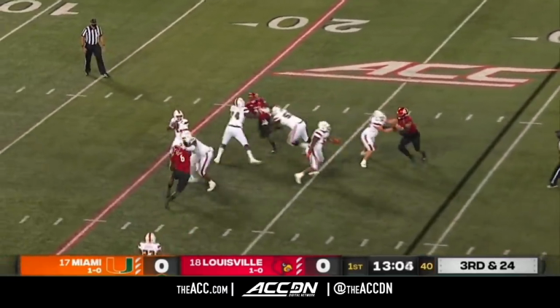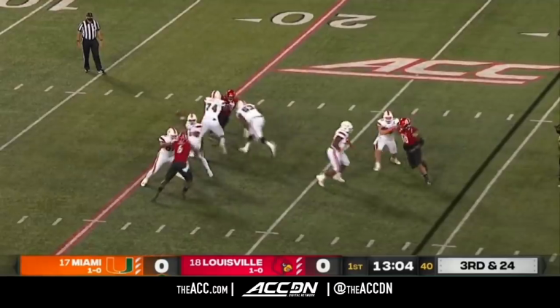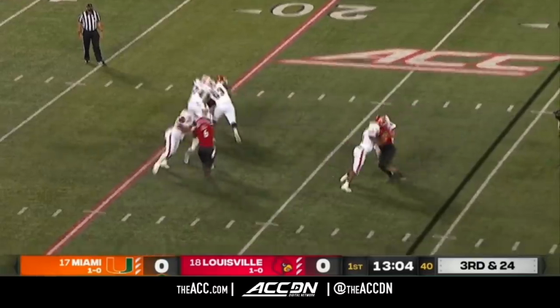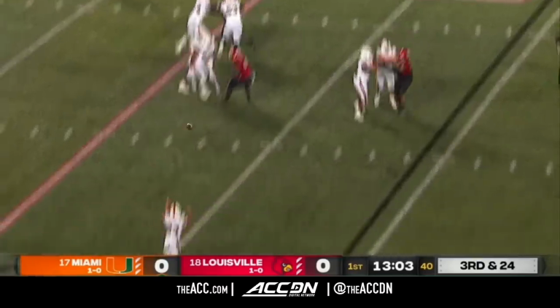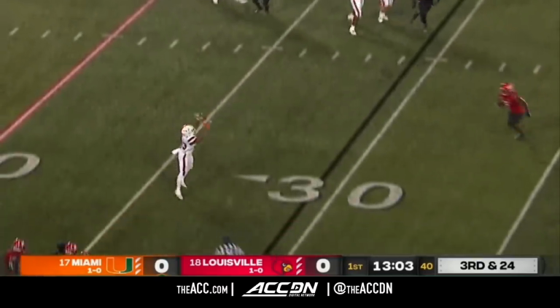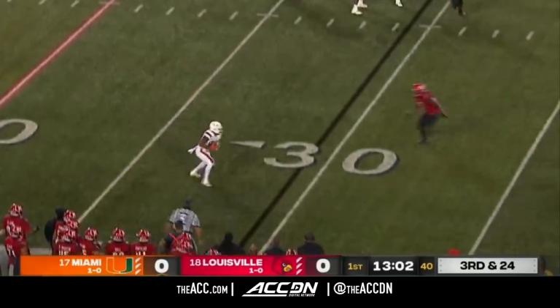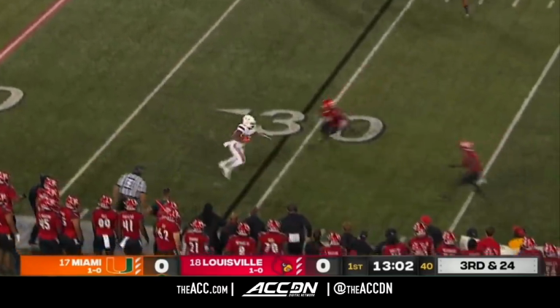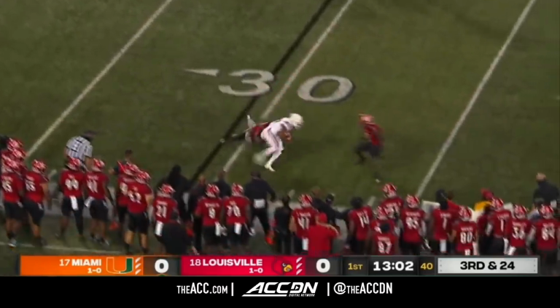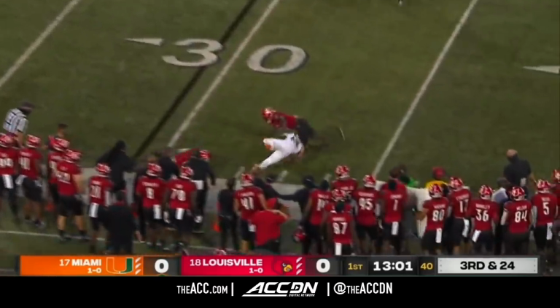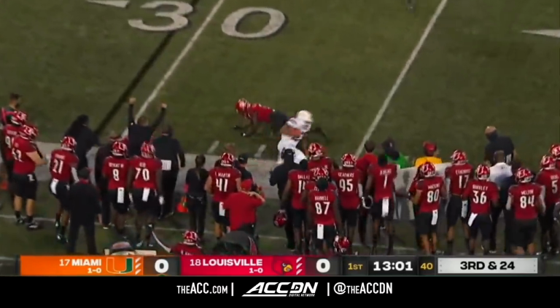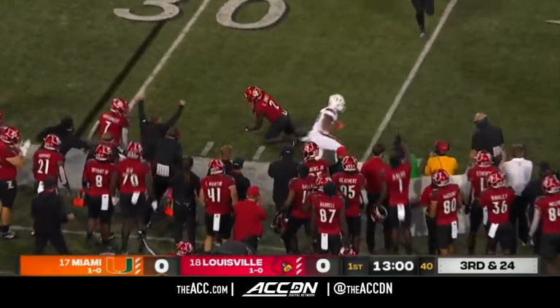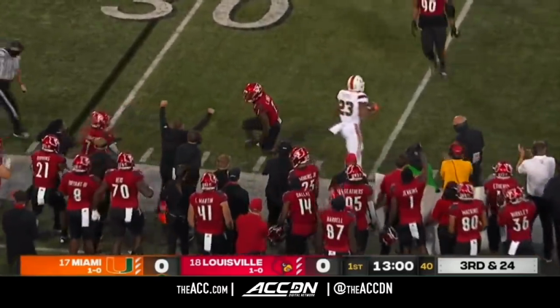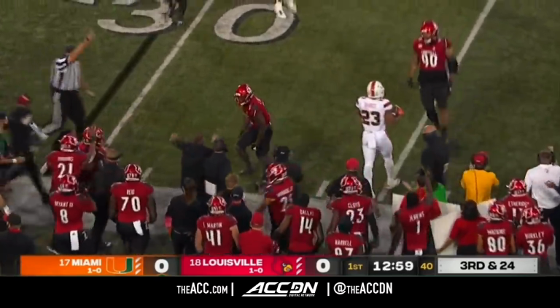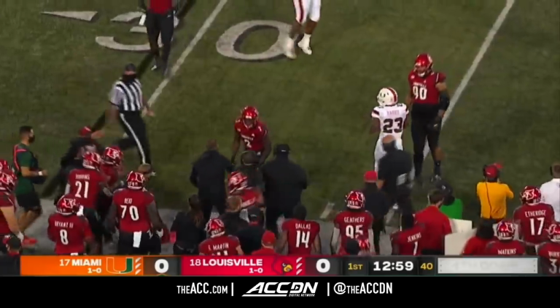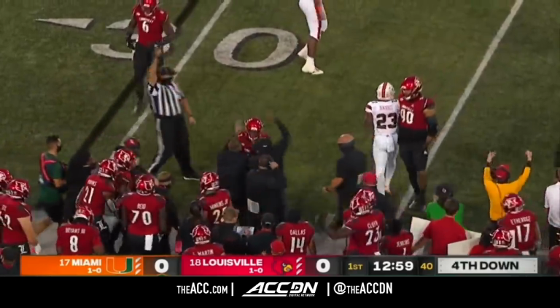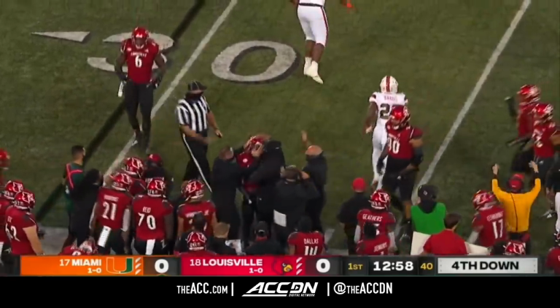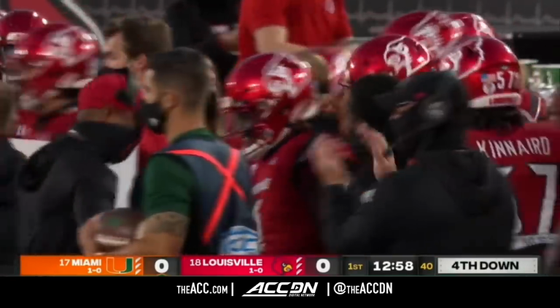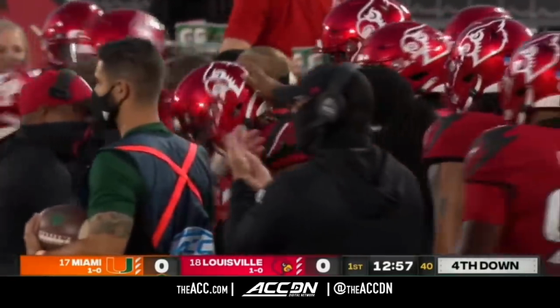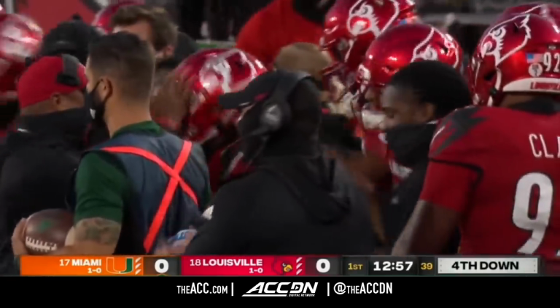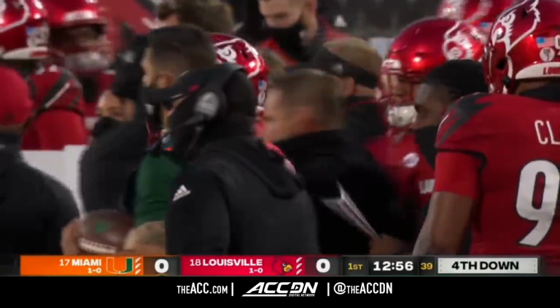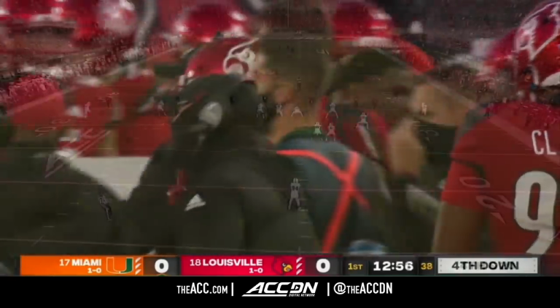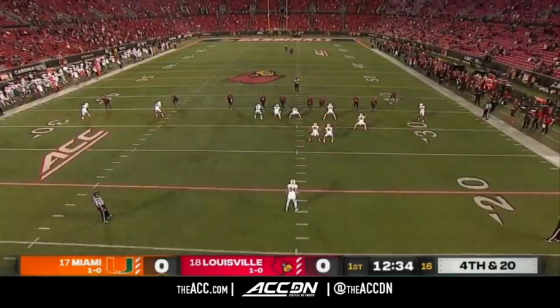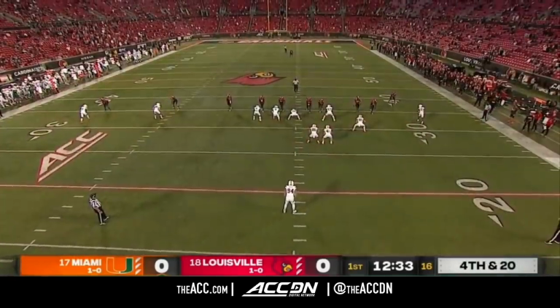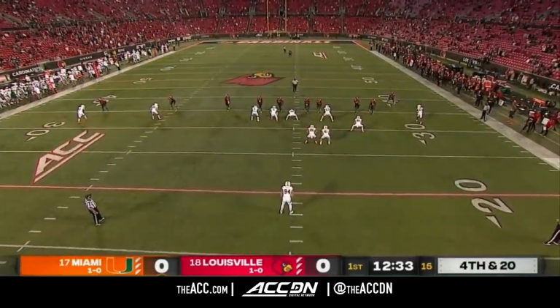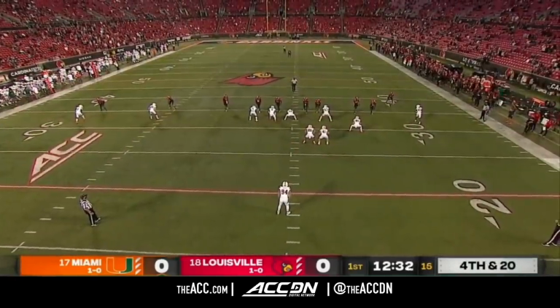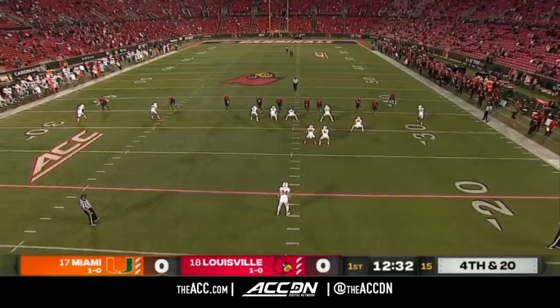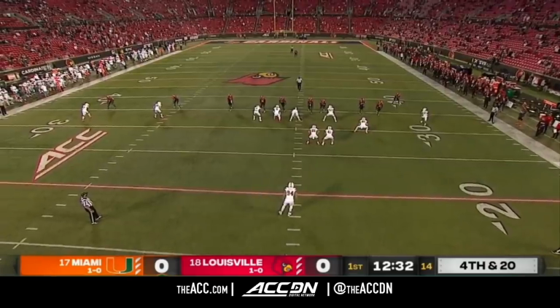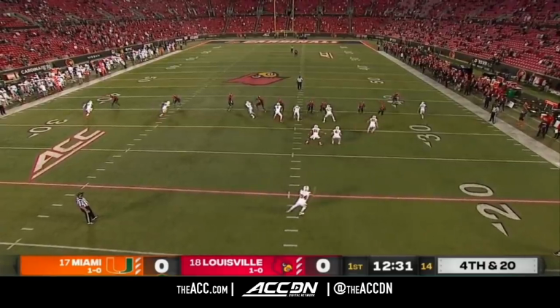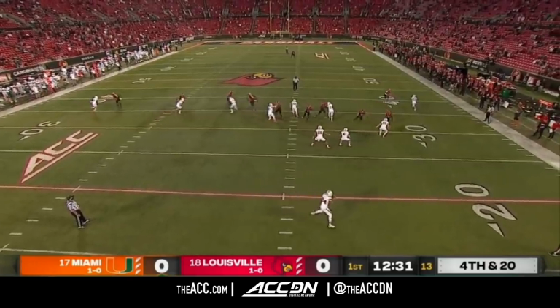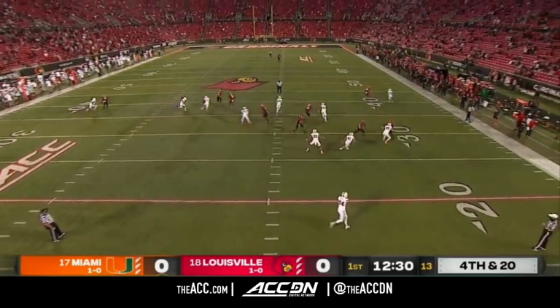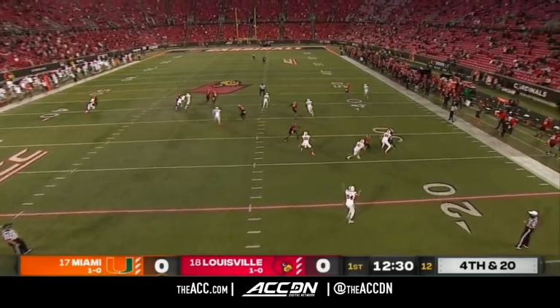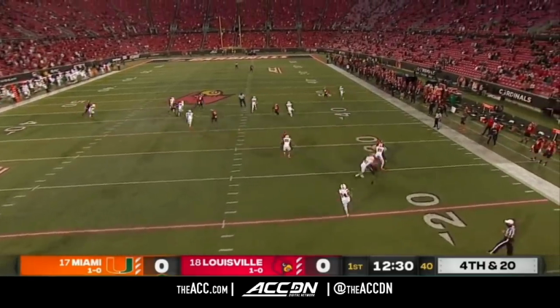Louisville rushing just three. Plenty of time from the pocket and the outlet — a flat pass to Harris, and he's knocked down. So after a dynamic opening play, Miami goes backwards. He burned as a linebacker, so you know you have a good athlete linebacker when he doubles as the punt returner.